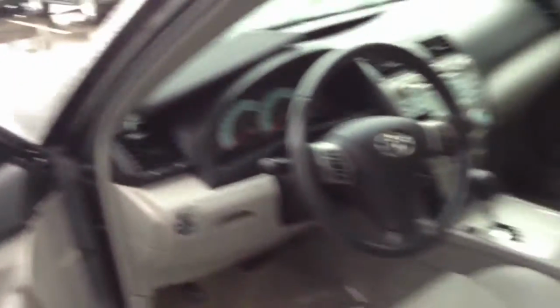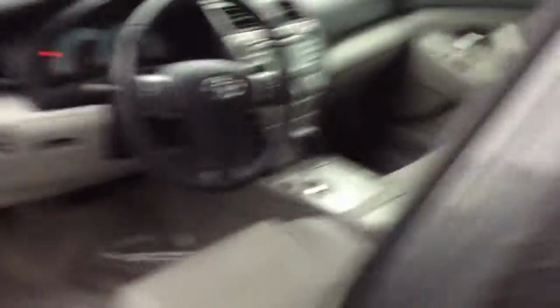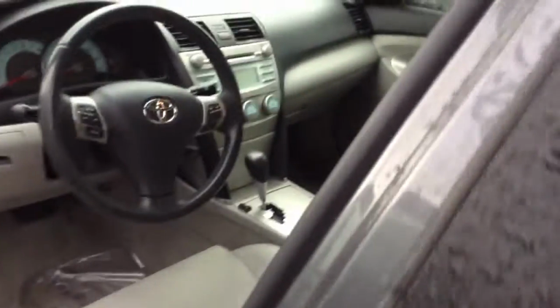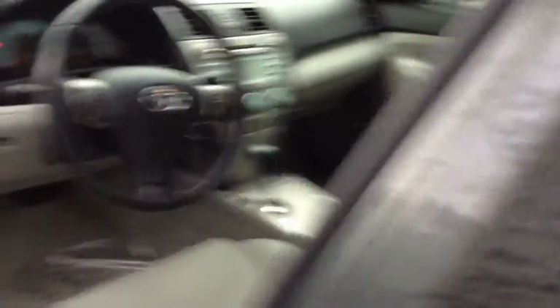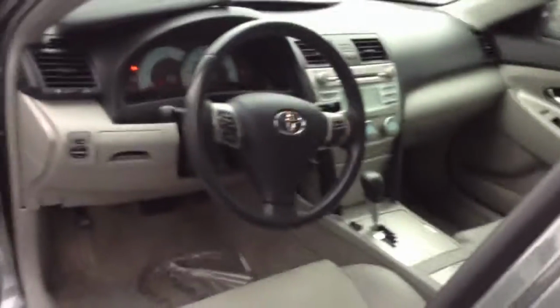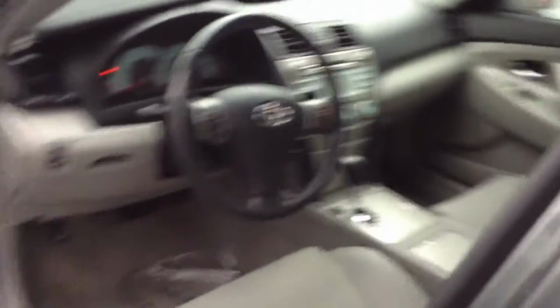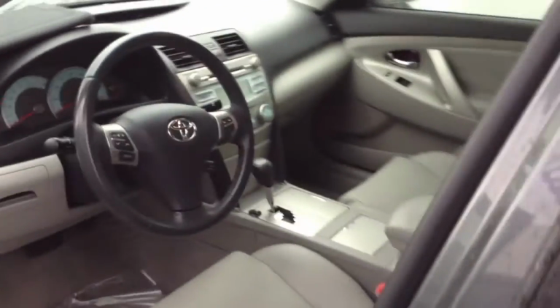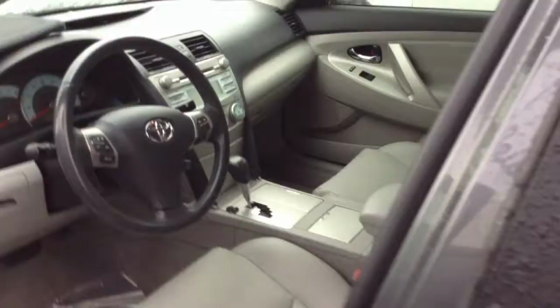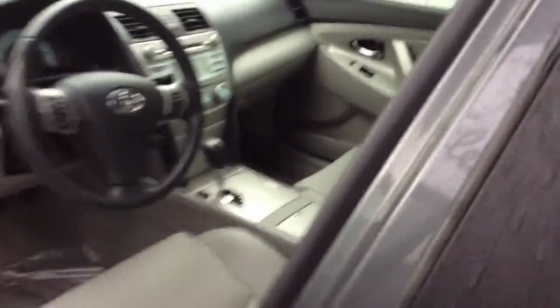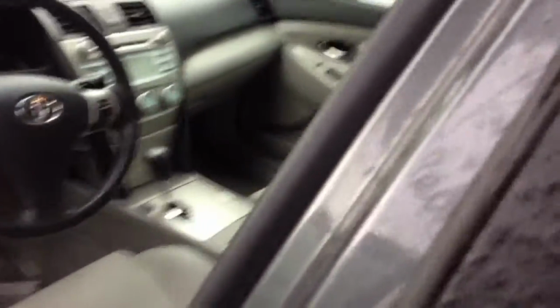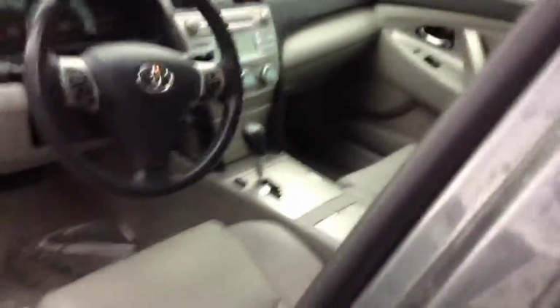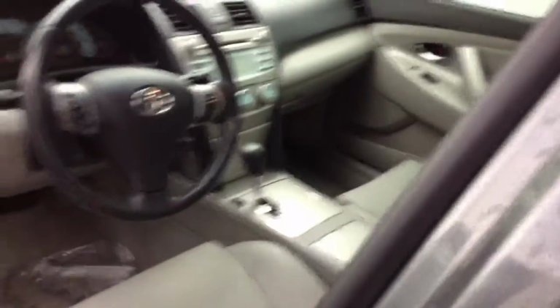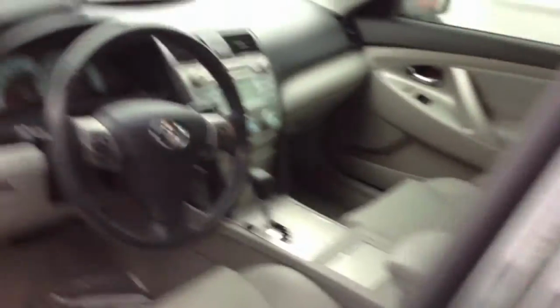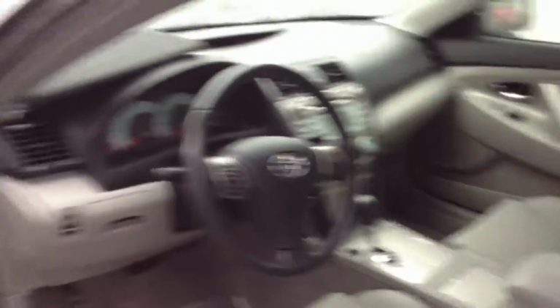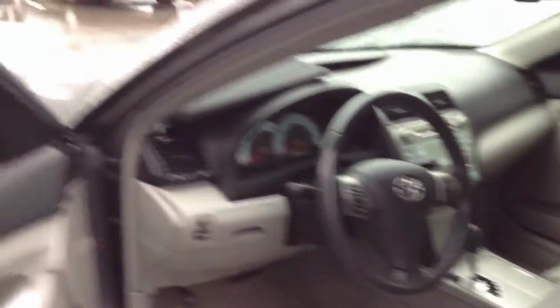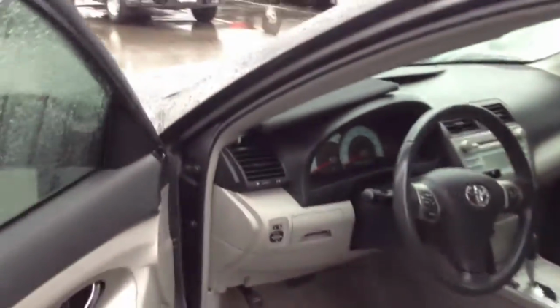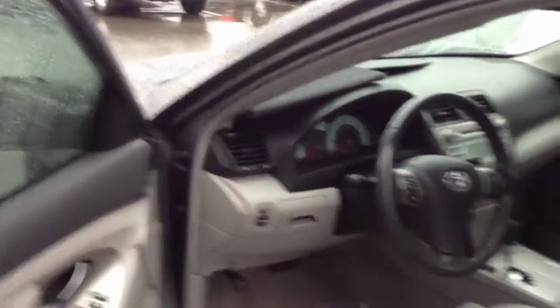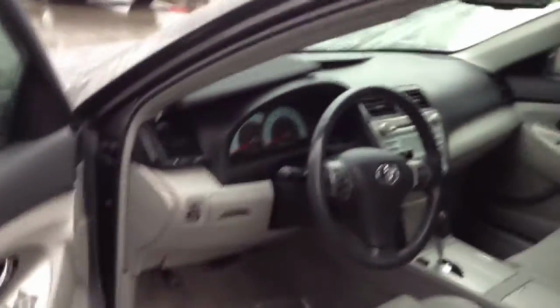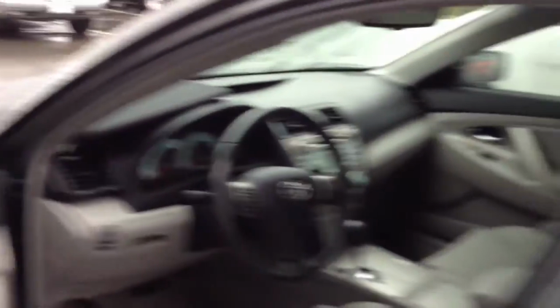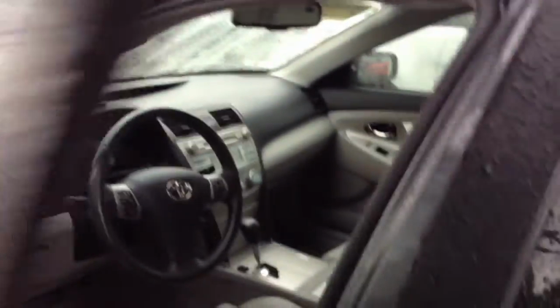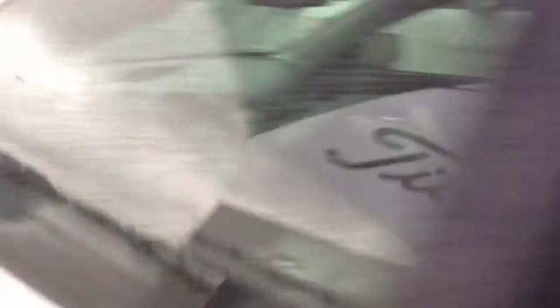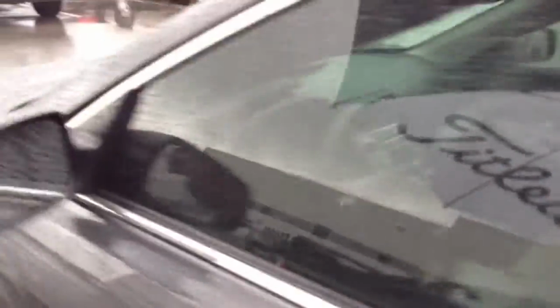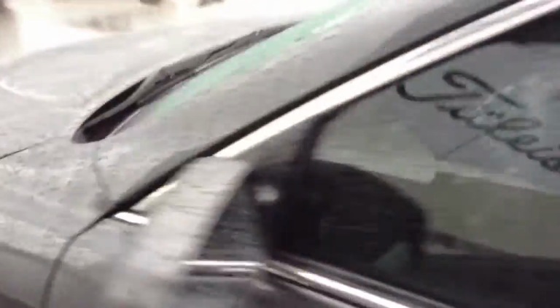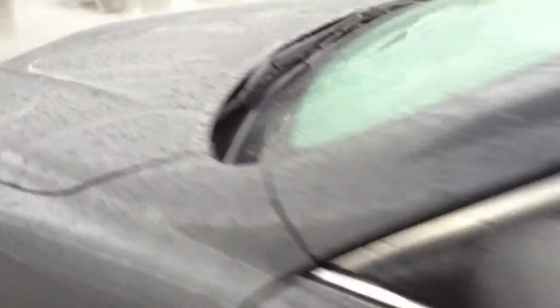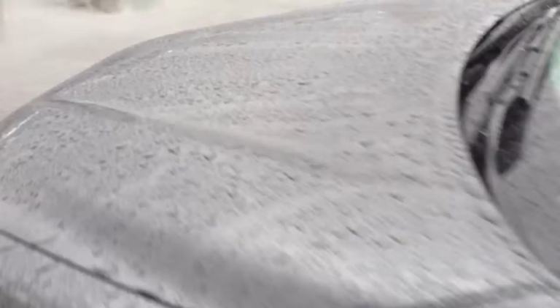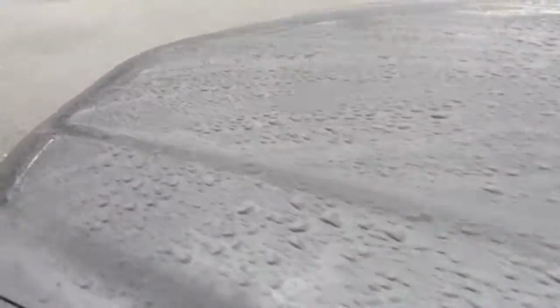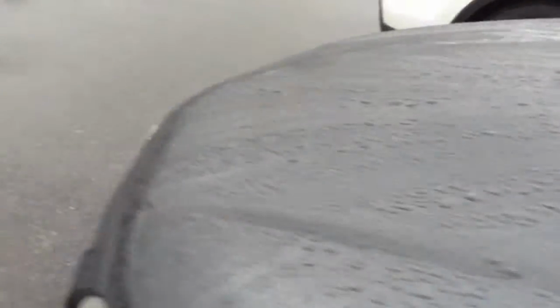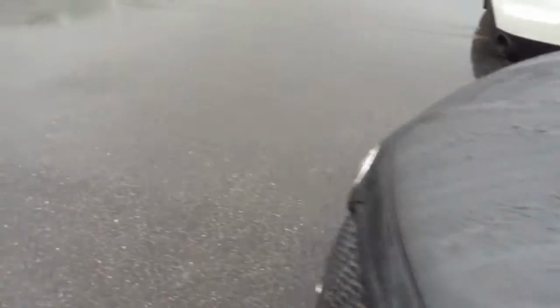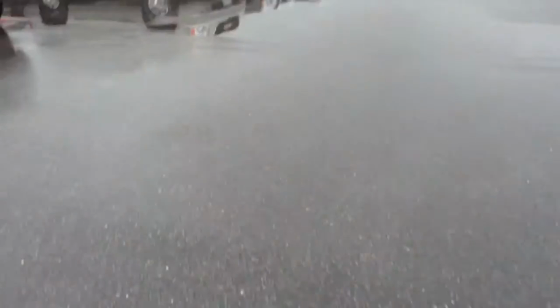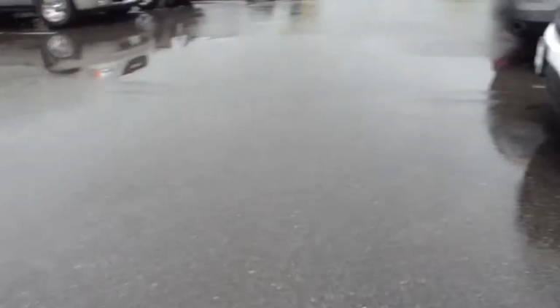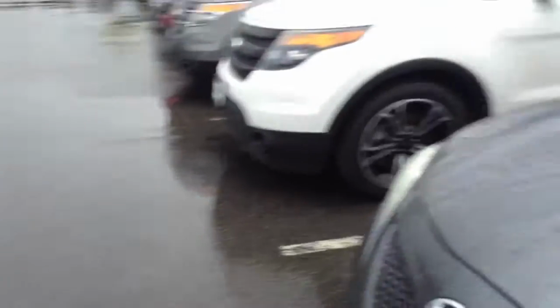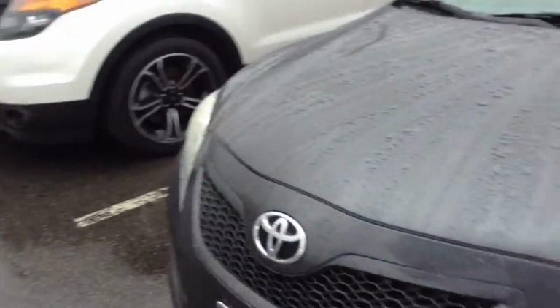Real nice vehicle — 137,990 miles on this vehicle, but it's in real nice shape for those miles.